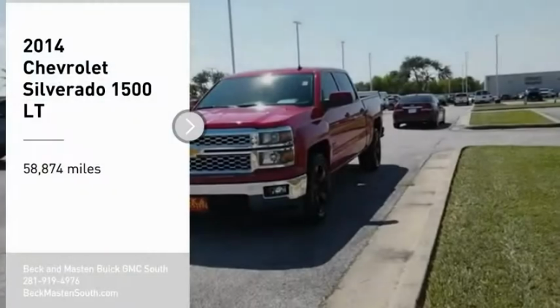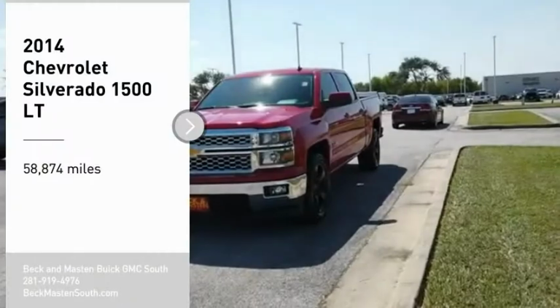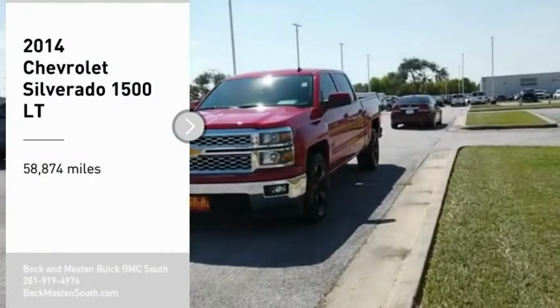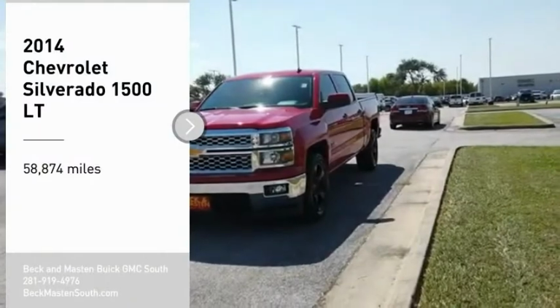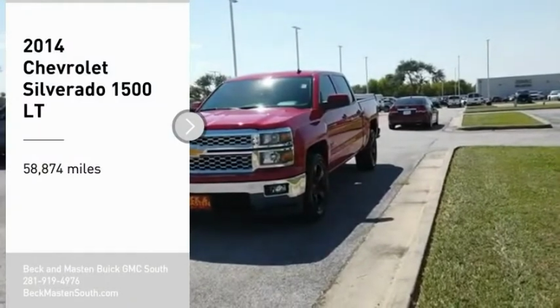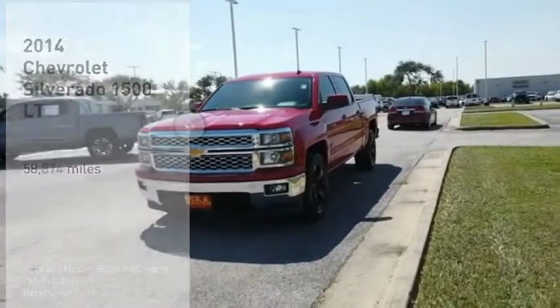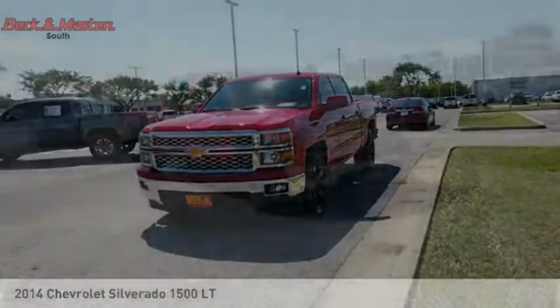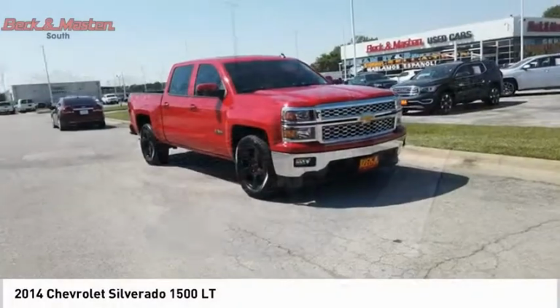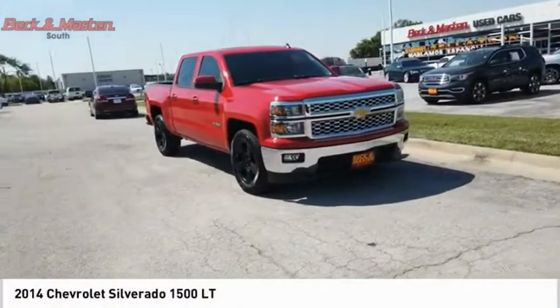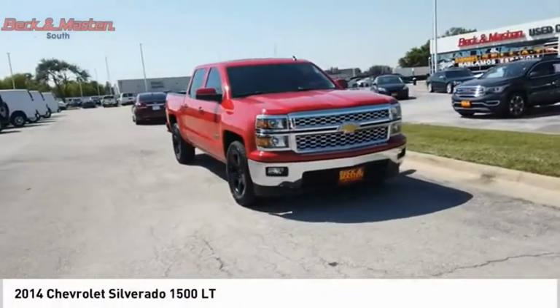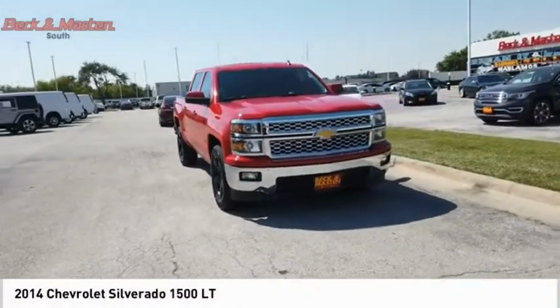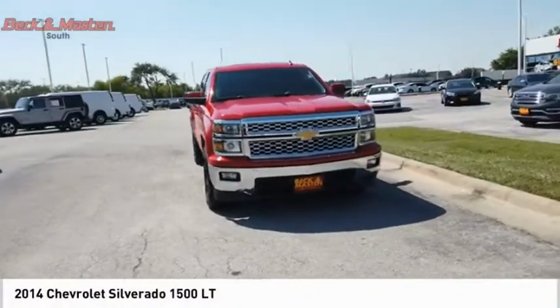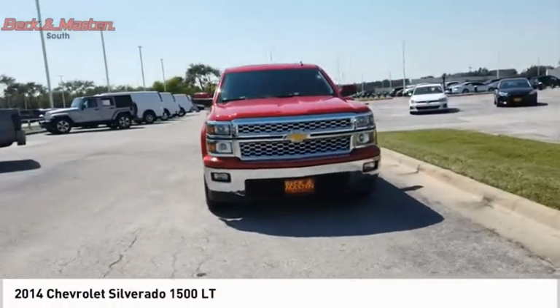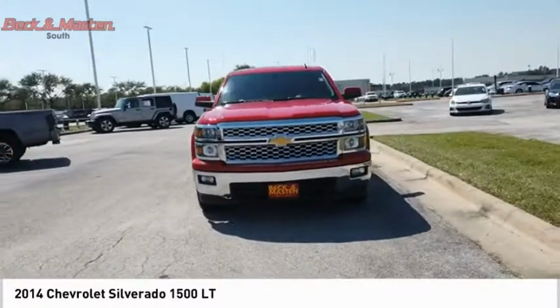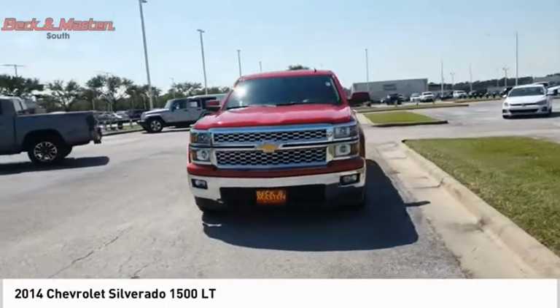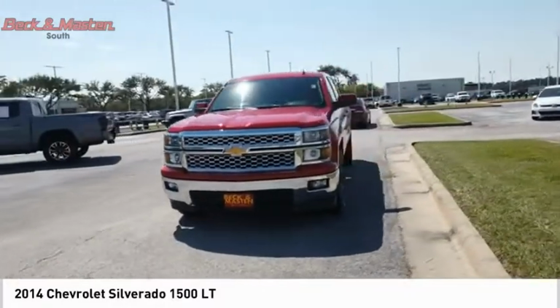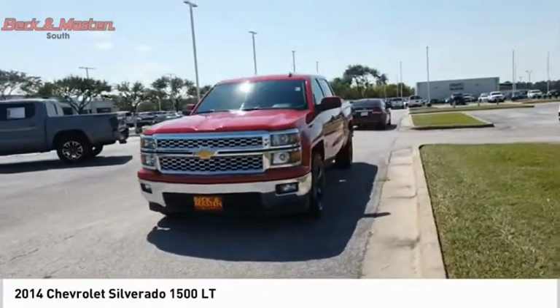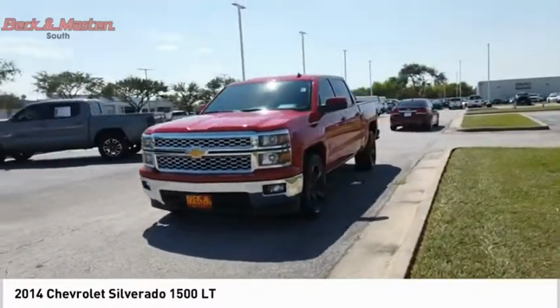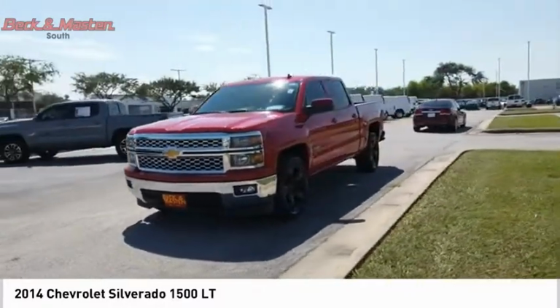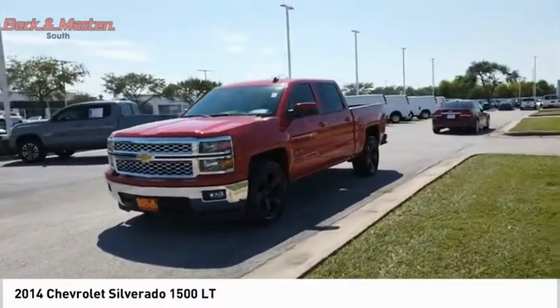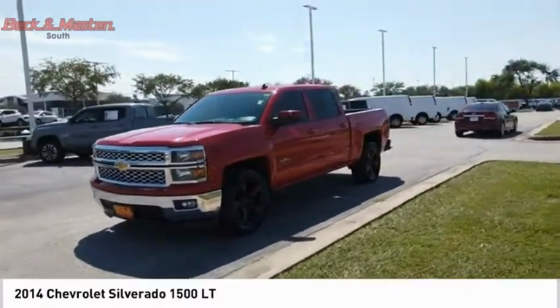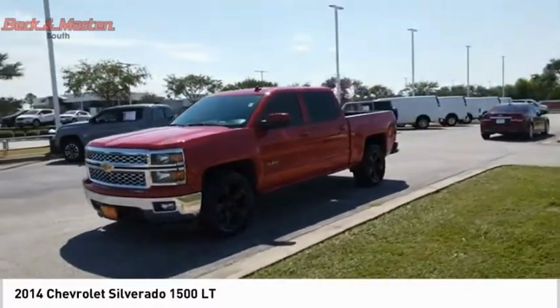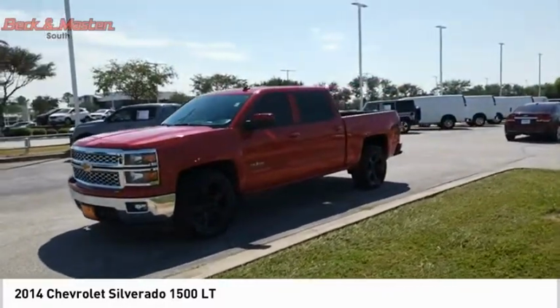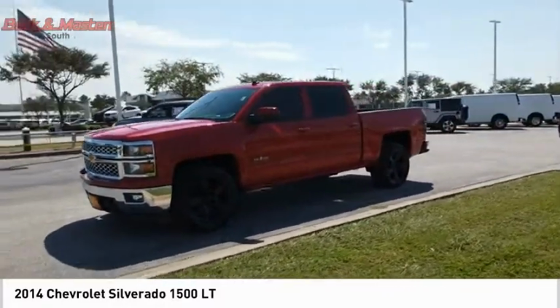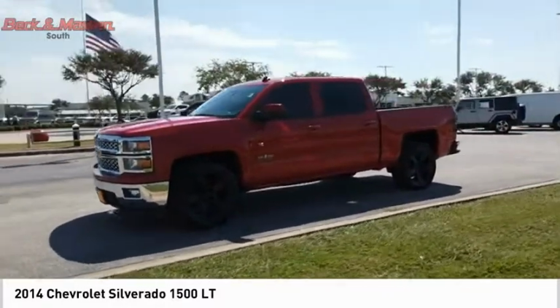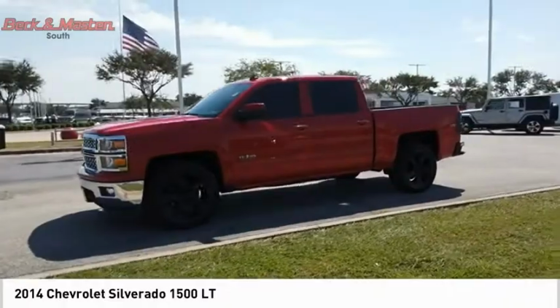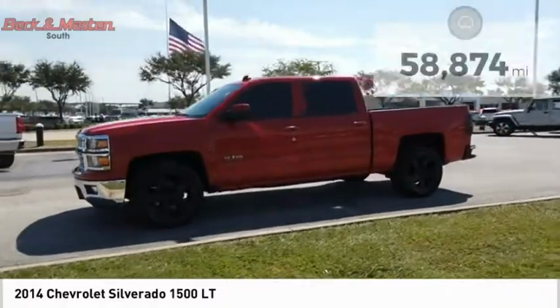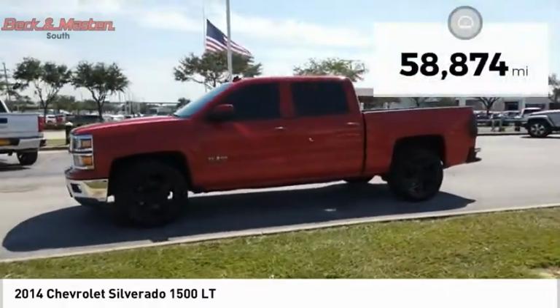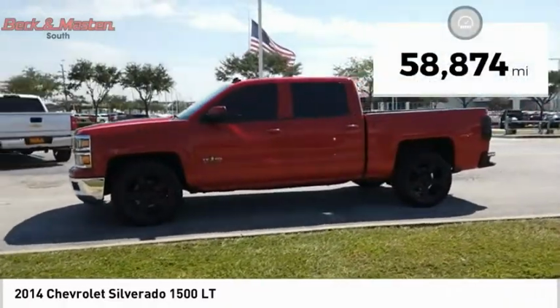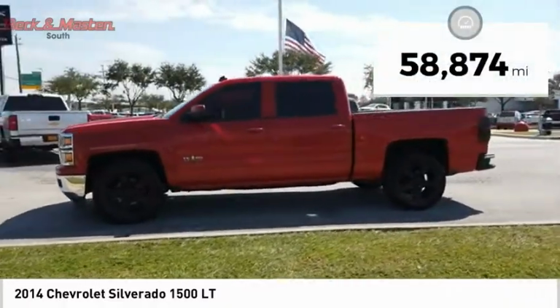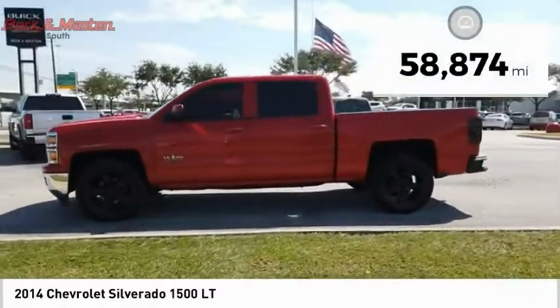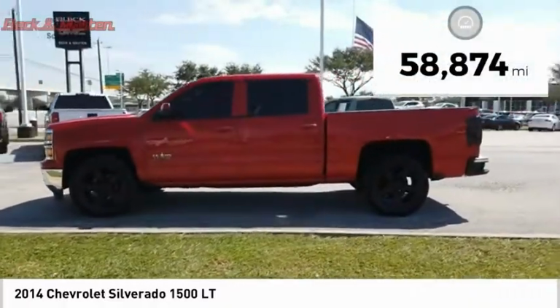Make a great choice today with the 2014 Silverado 1500. The Chevy Silverado 1500 has the lowest cost of ownership of any full-size pickup. This vehicle has less than 60,000 miles.